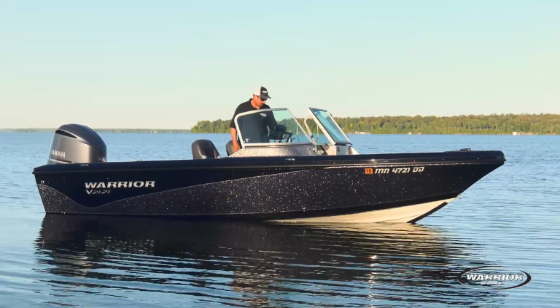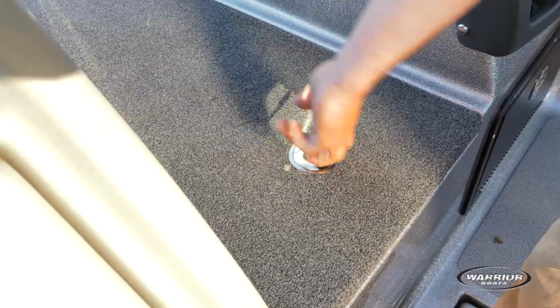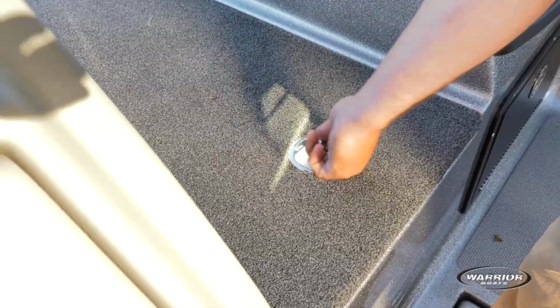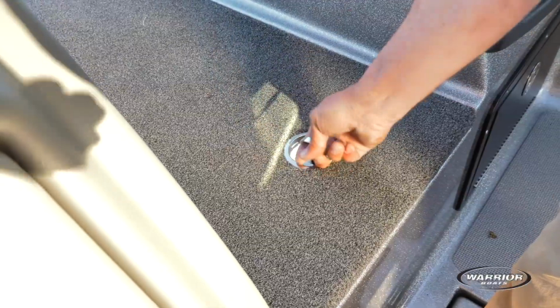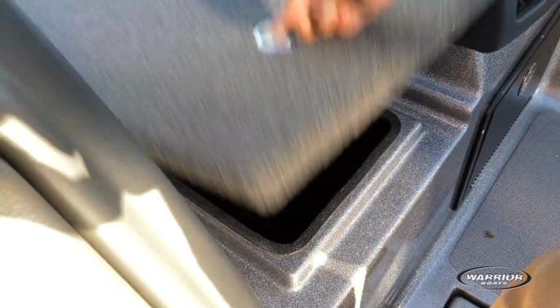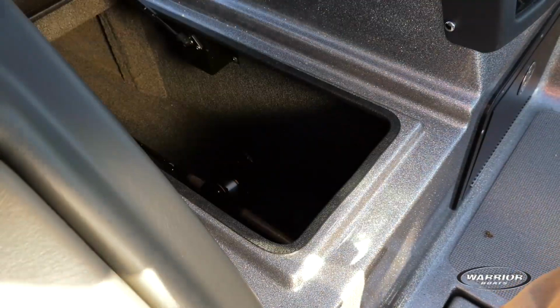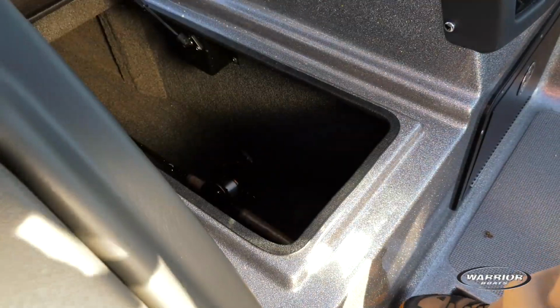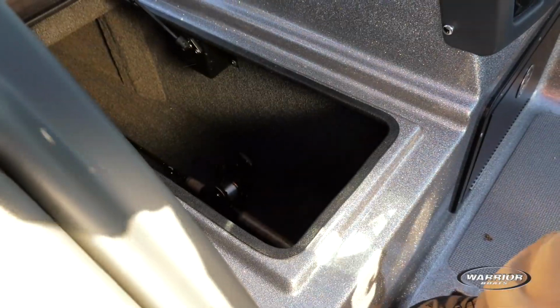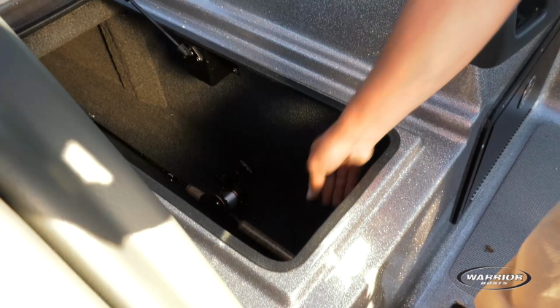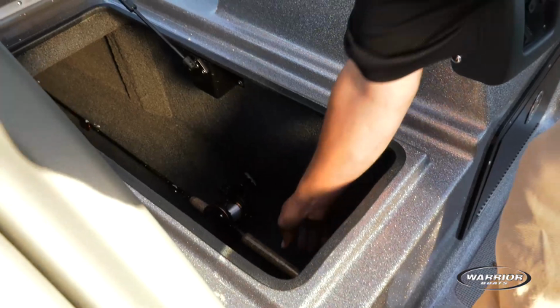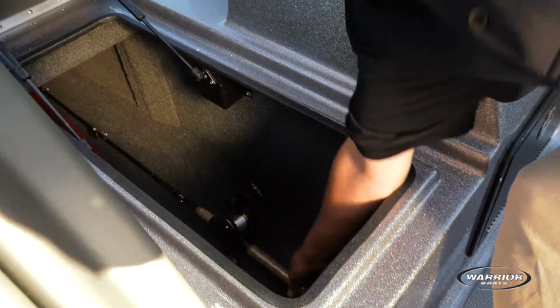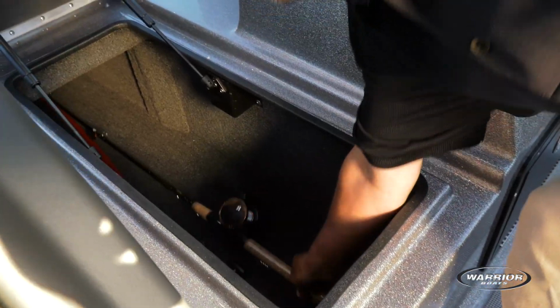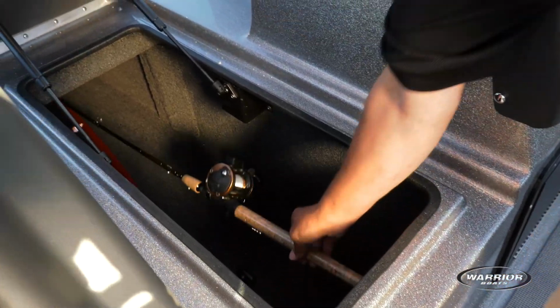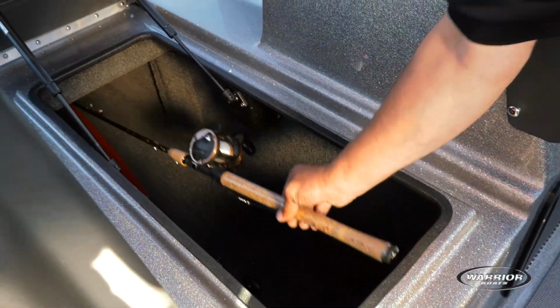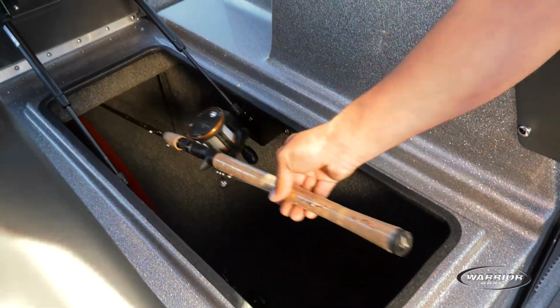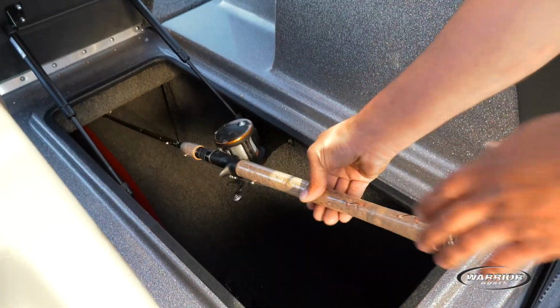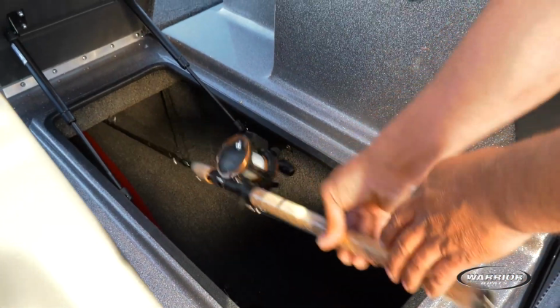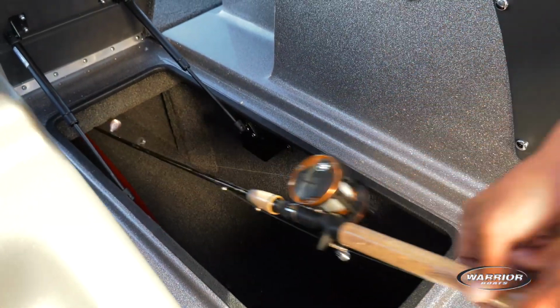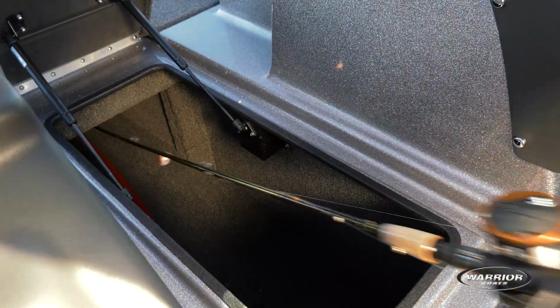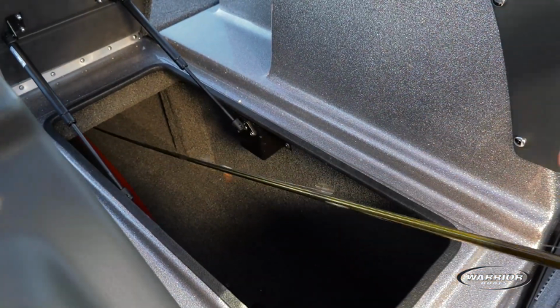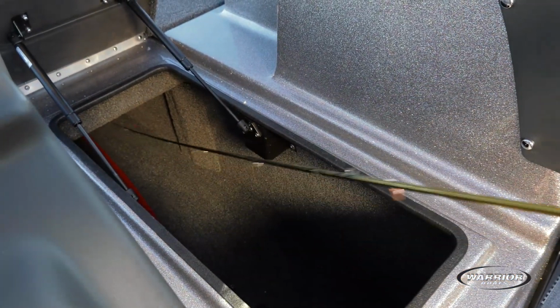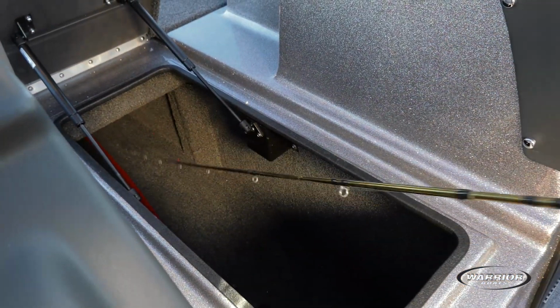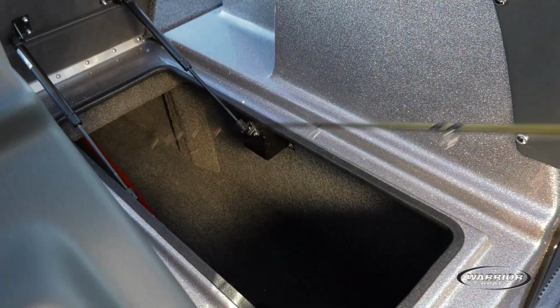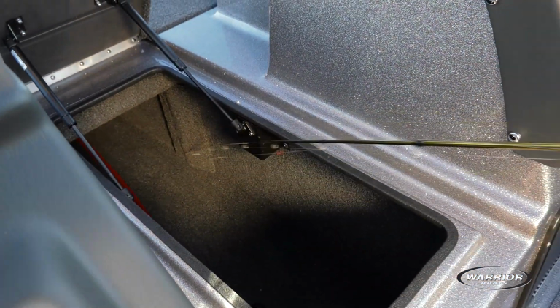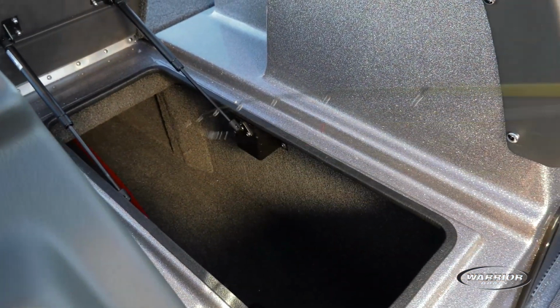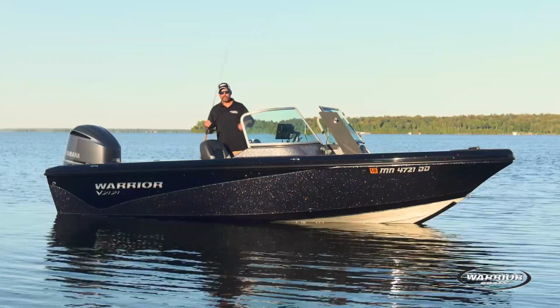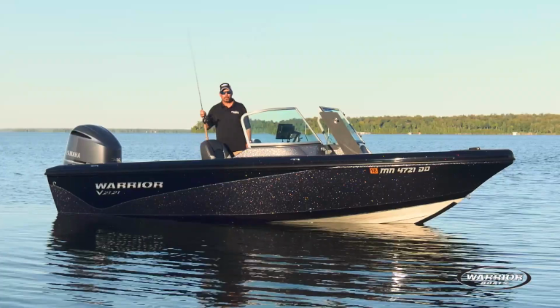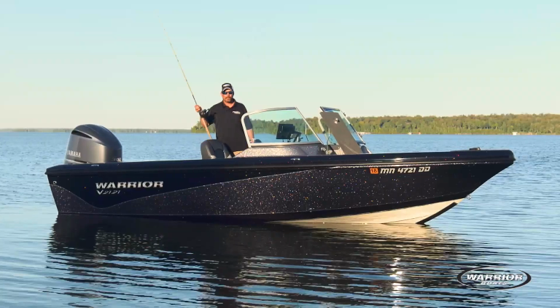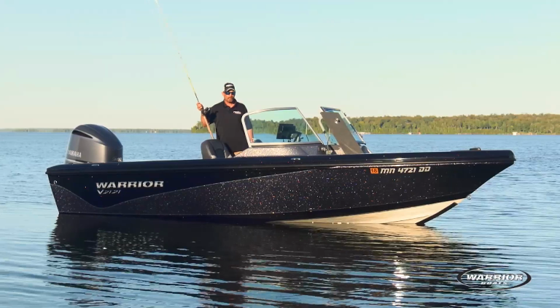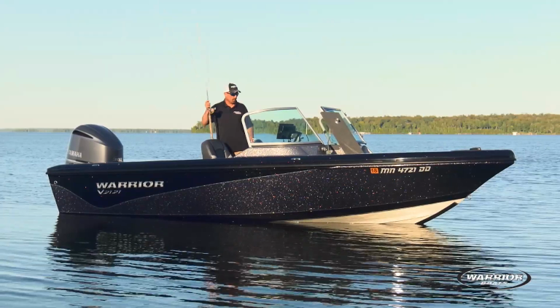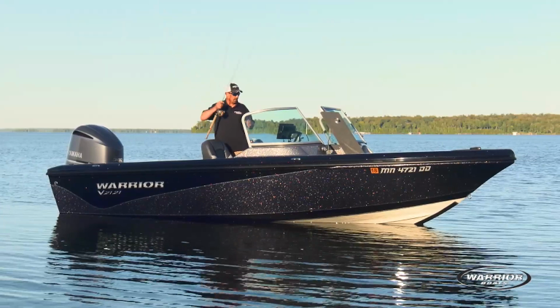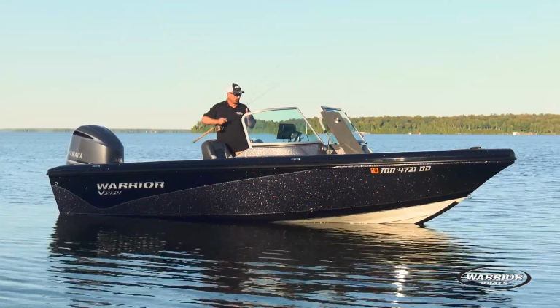Let's check out the rod locker — very spacious, no rod tubes. I can fit up to a nine-foot trolling rod in here with ease.